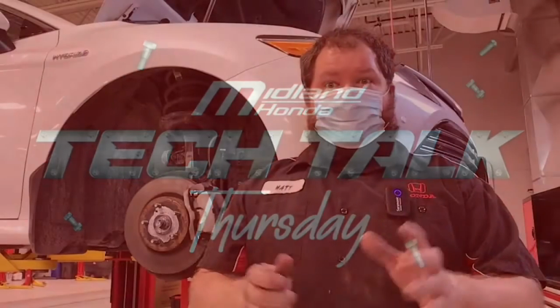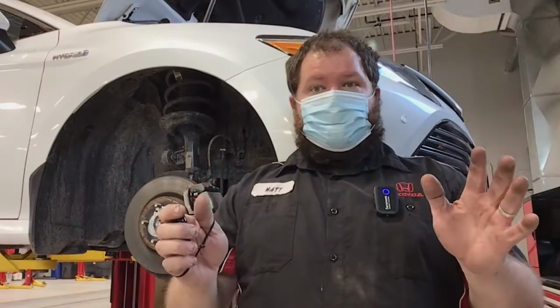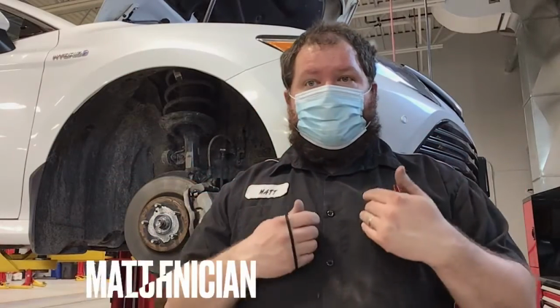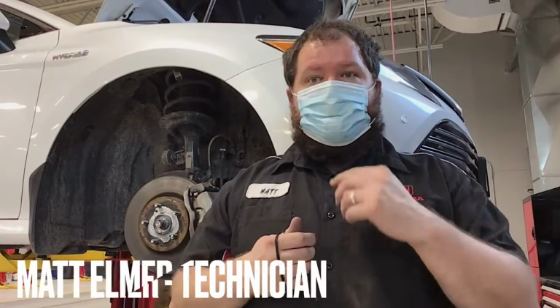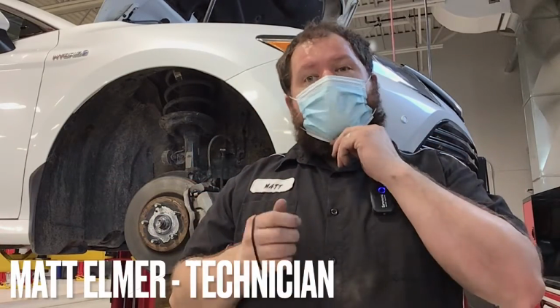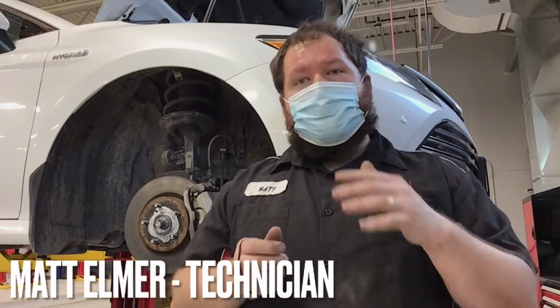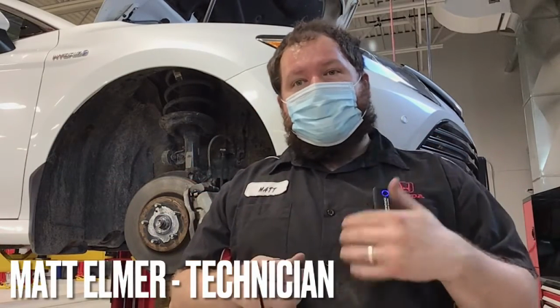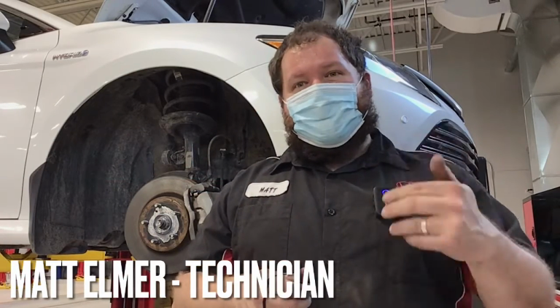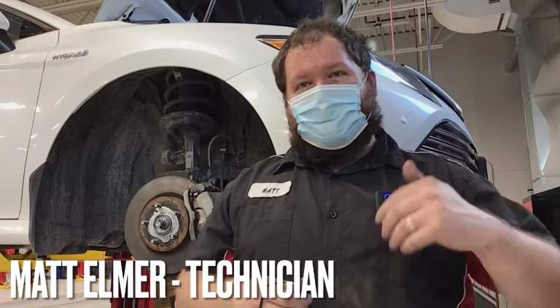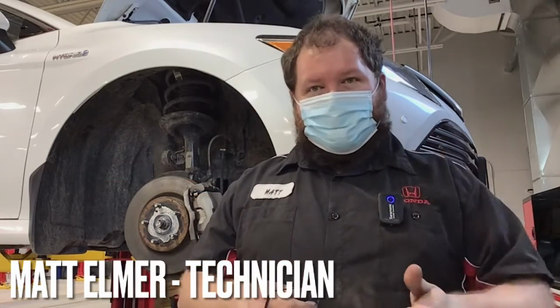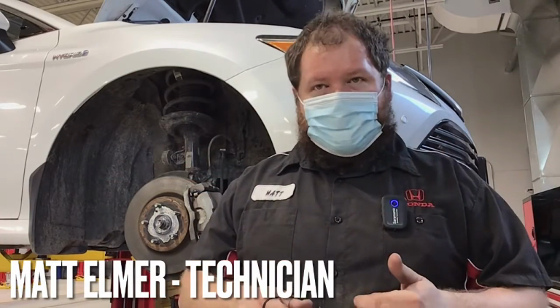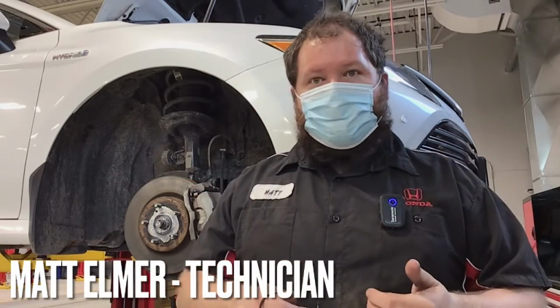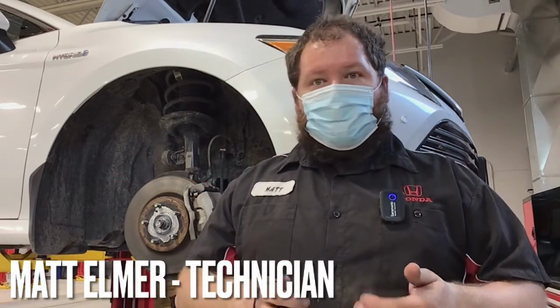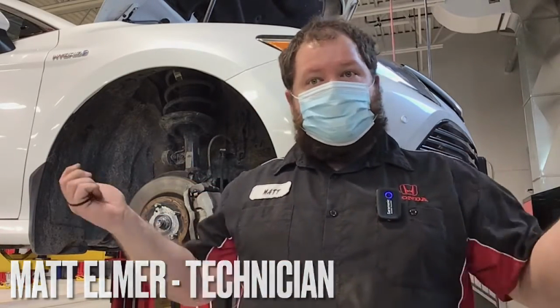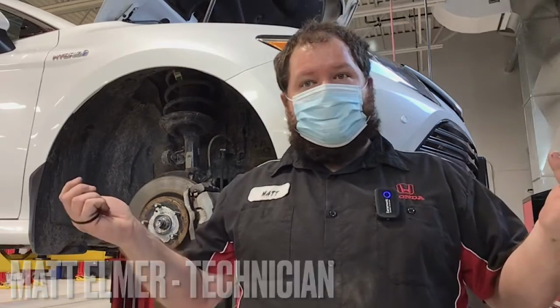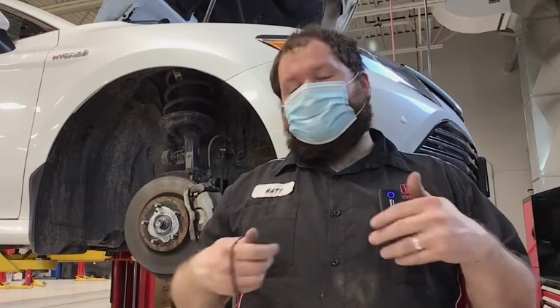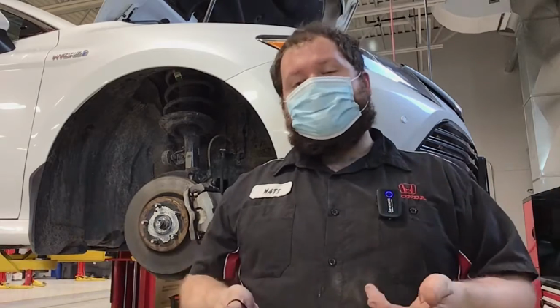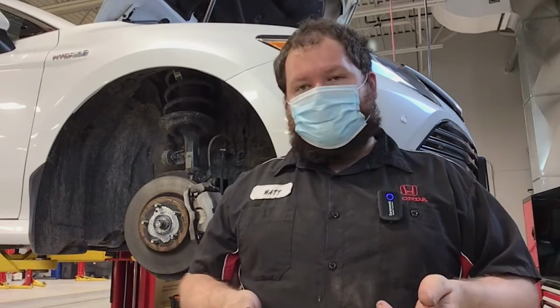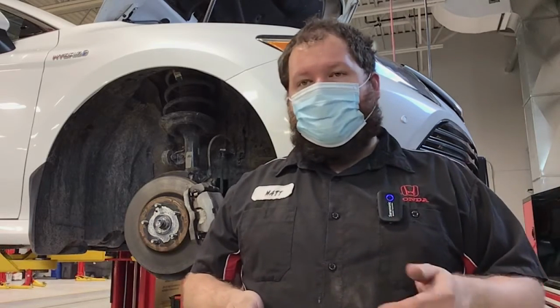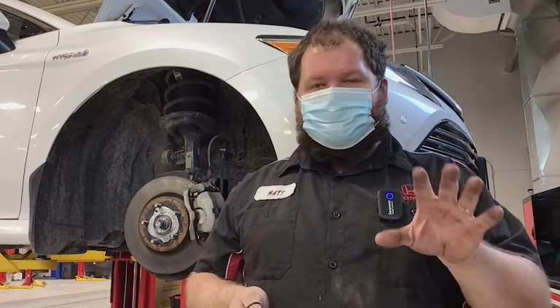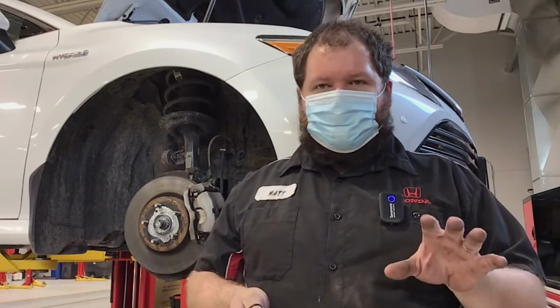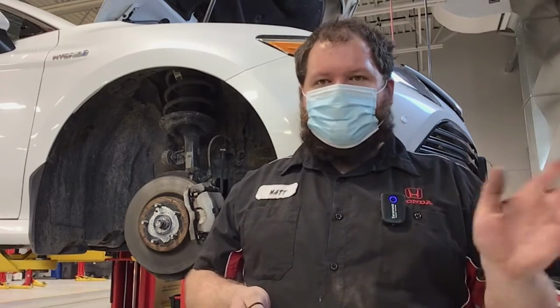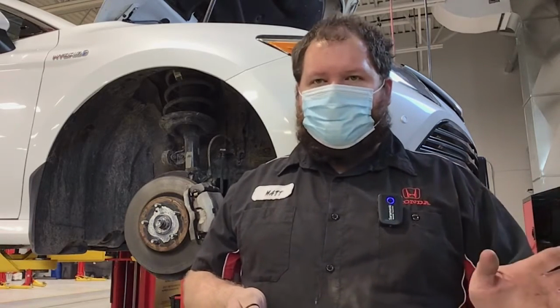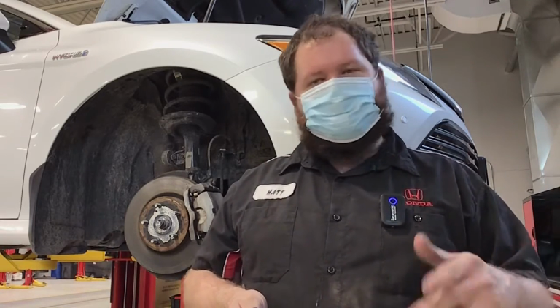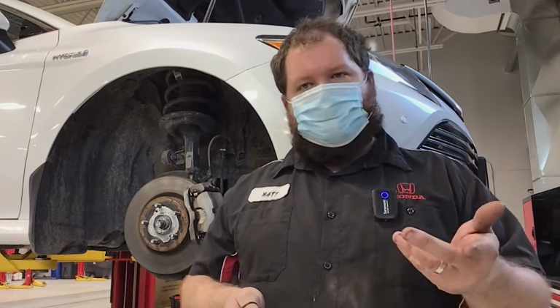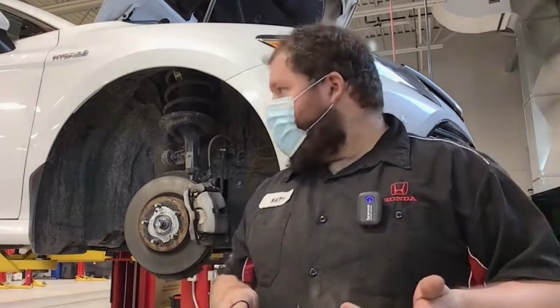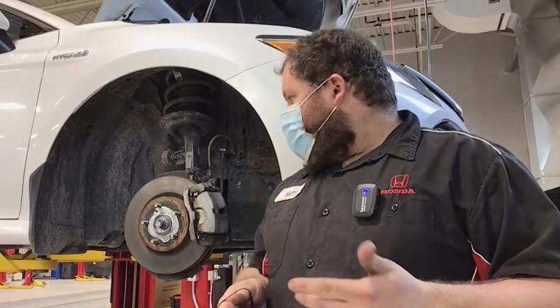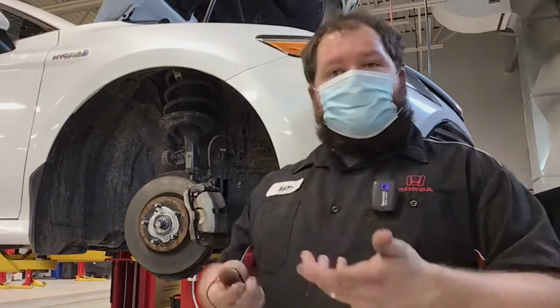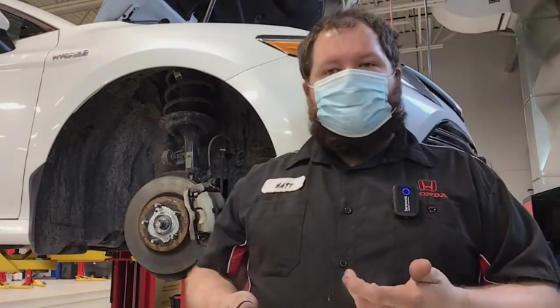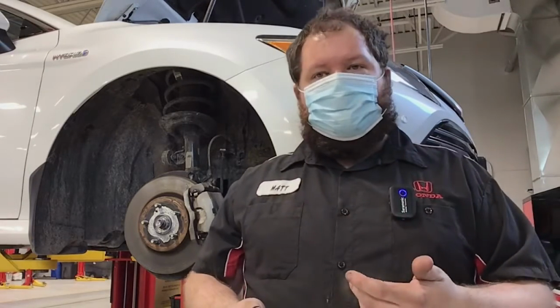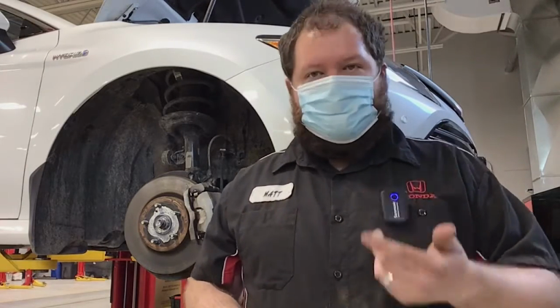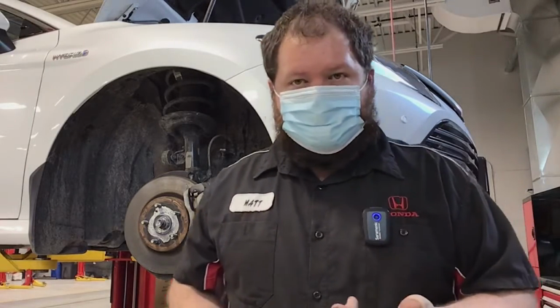Hi everybody, I'm Matt and I'm here at Midland Honda with another Tech Talk Thursday. Welcome to the new building — we actually haven't done one of these in a little while, so forgive me, I'm a little out of practice. I'm here today to tell you all about brake servicing.